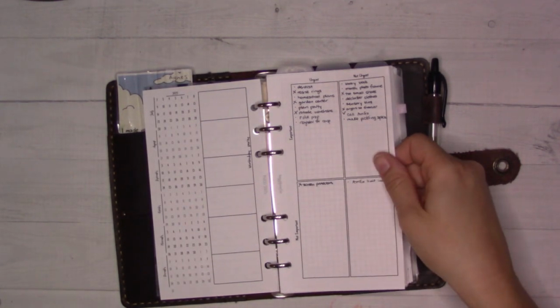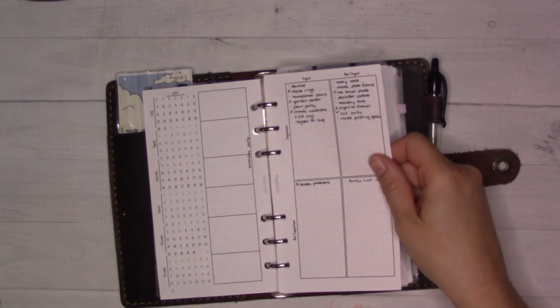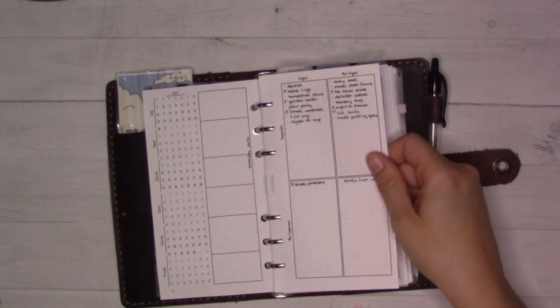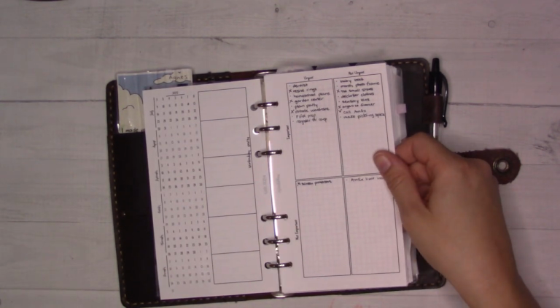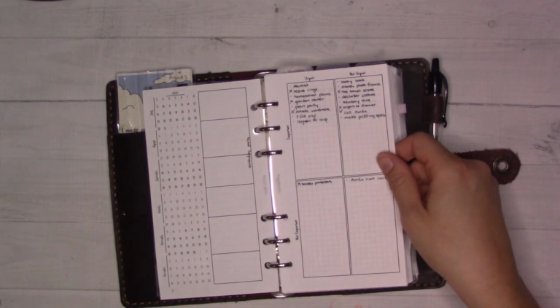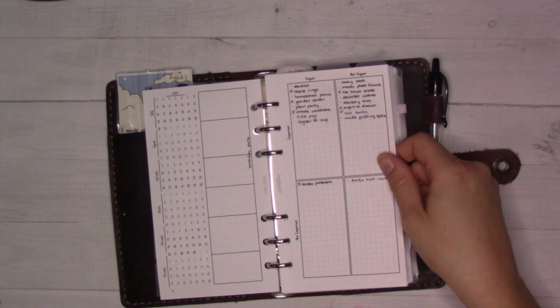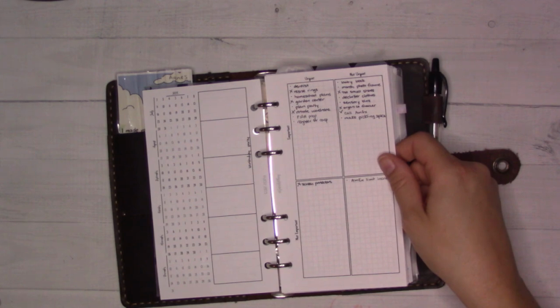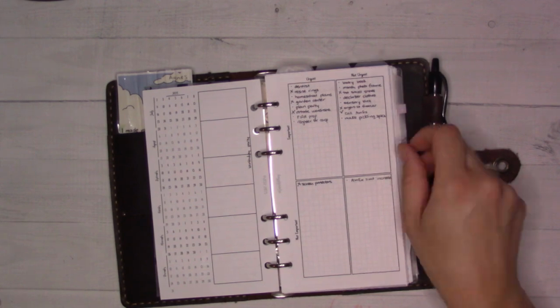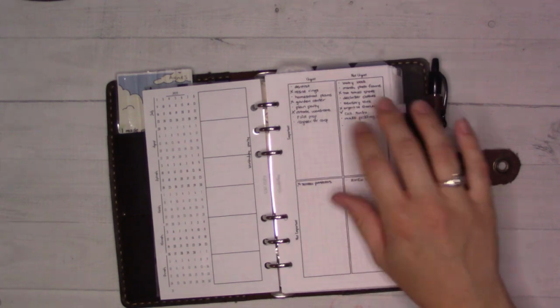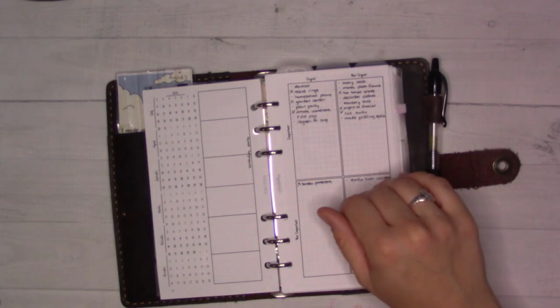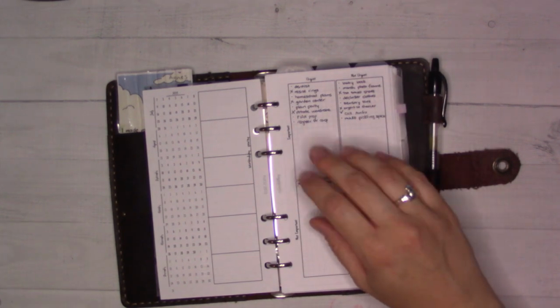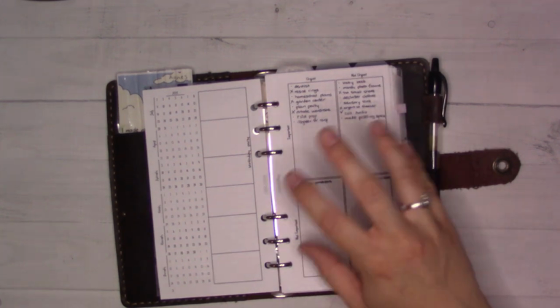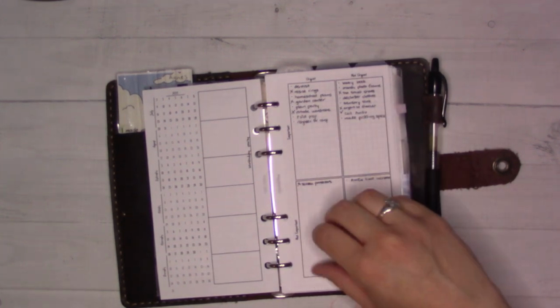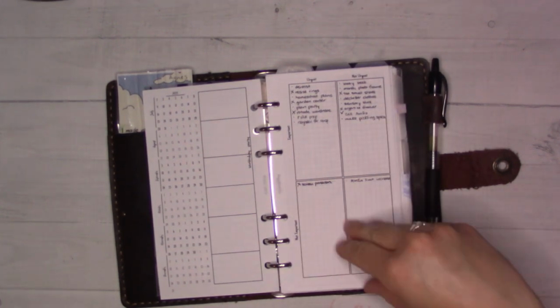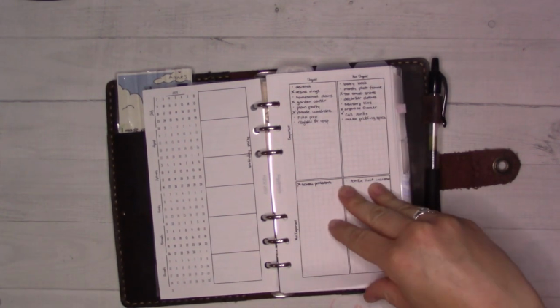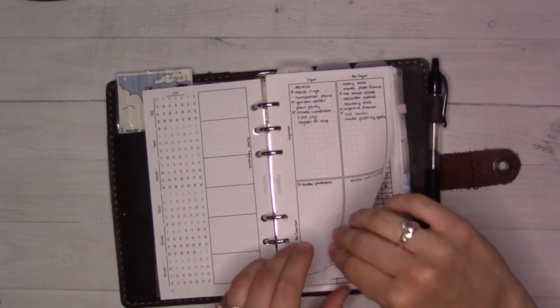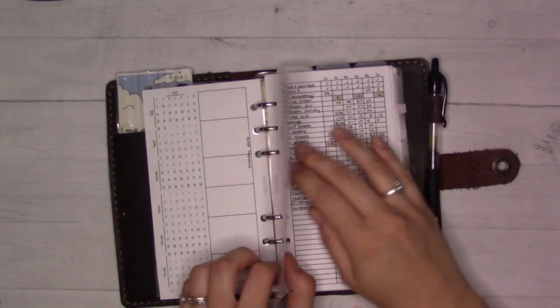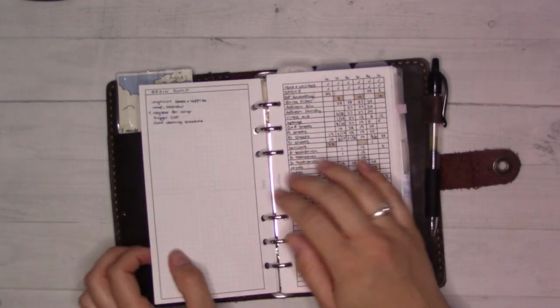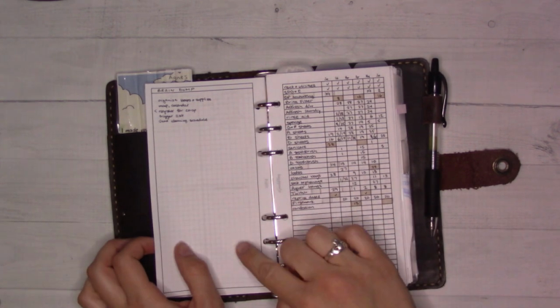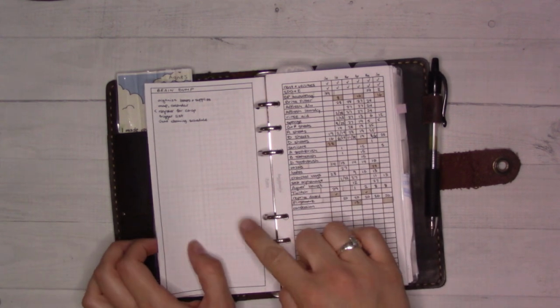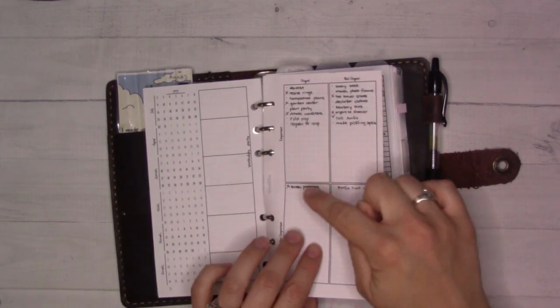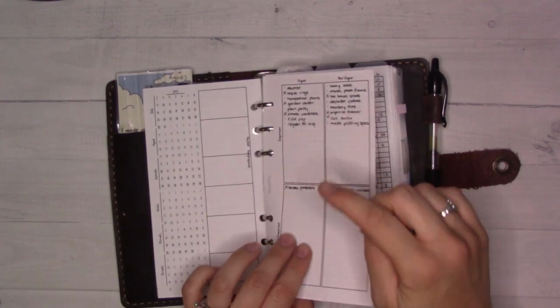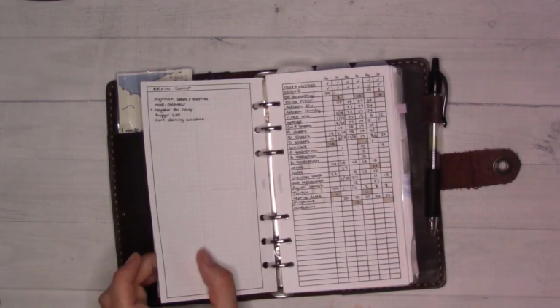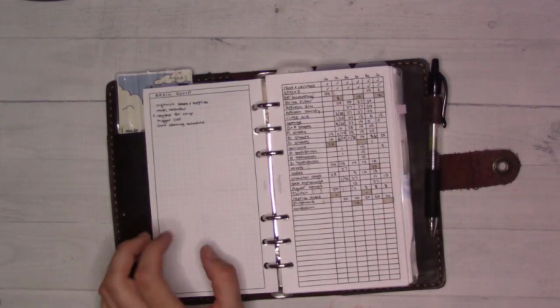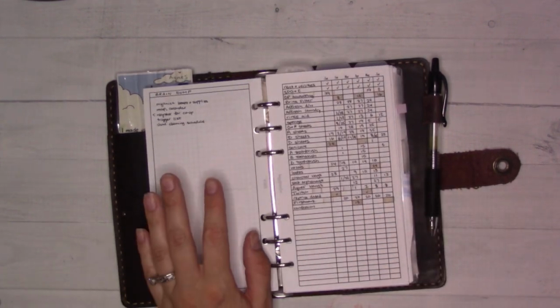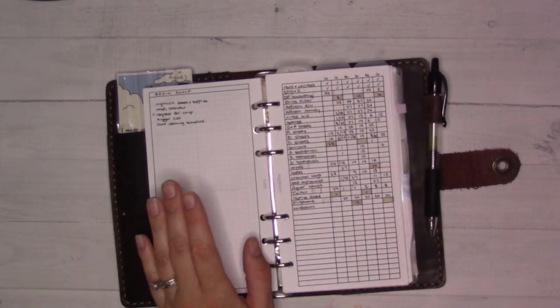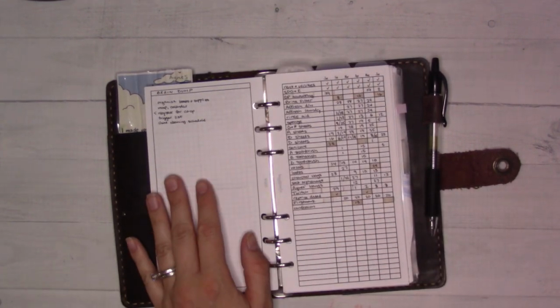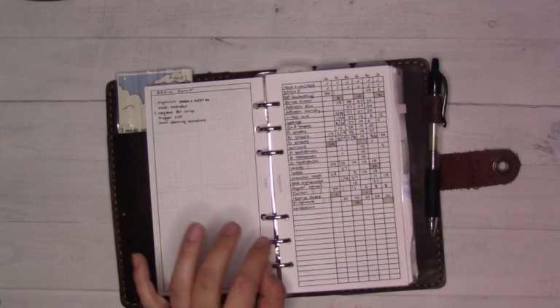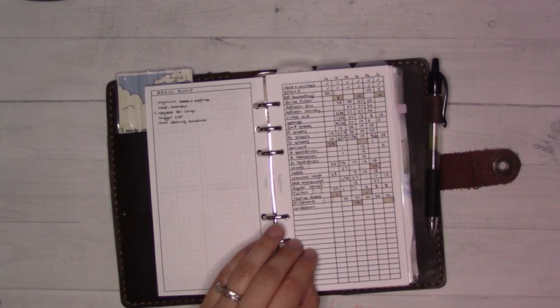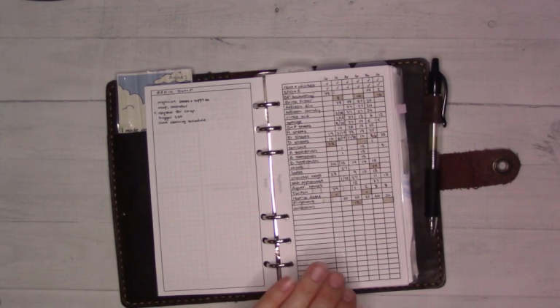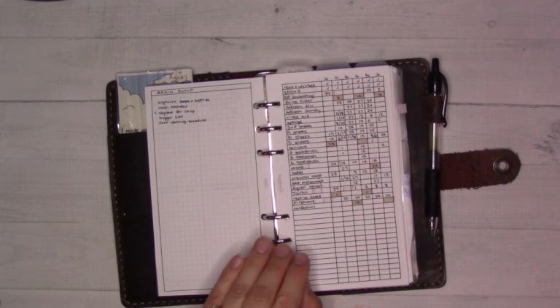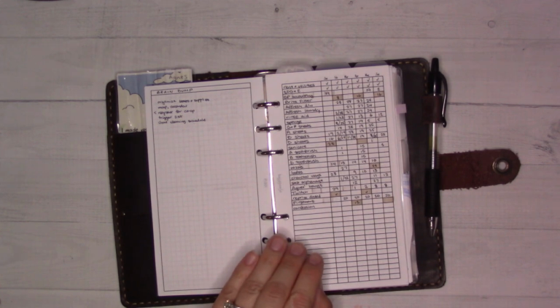This is an Eisenhower matrix — I think it's Insert 5 or something. This is my running to-do list, and on the back is kind of a brain dump. I need to brain dump more often because I'm constantly feeling like I'm forgetting something.